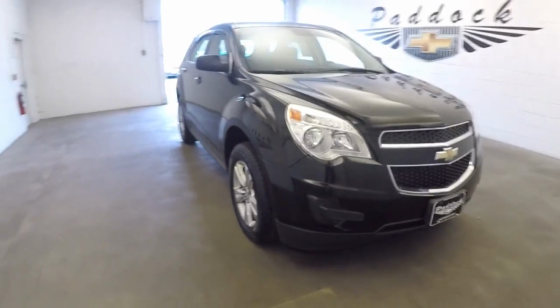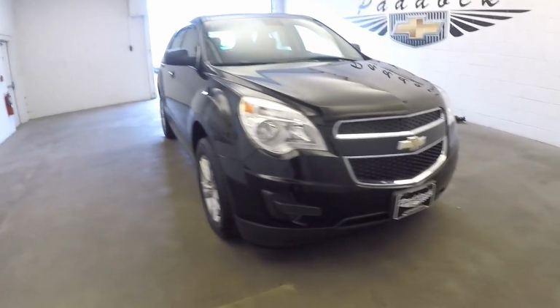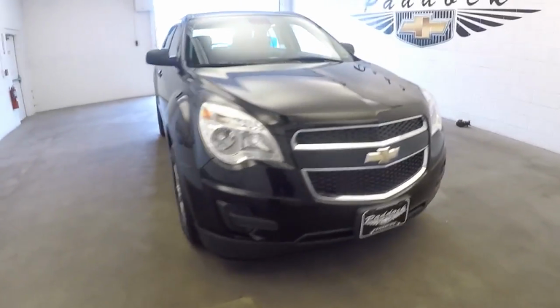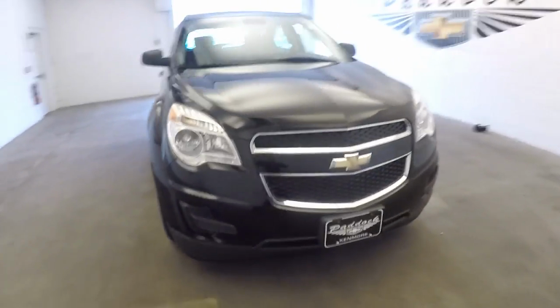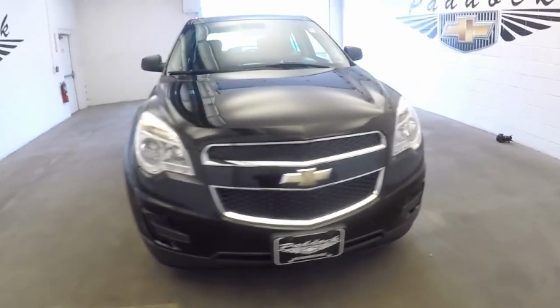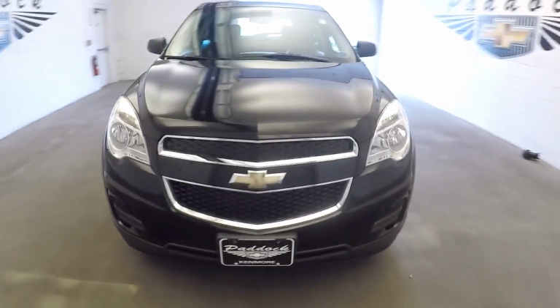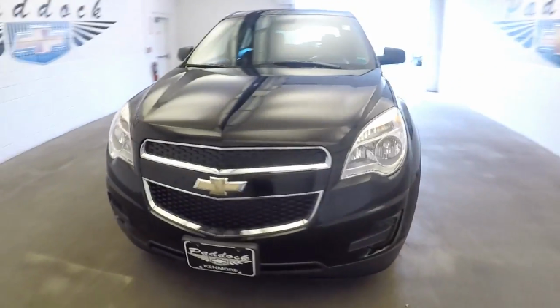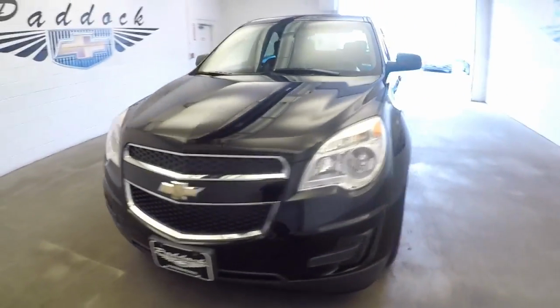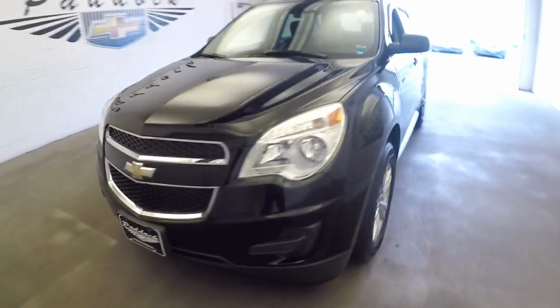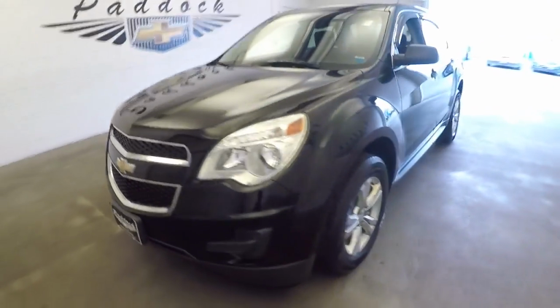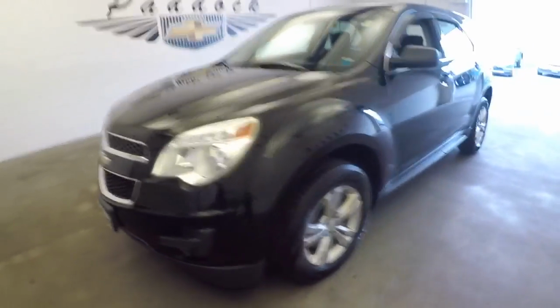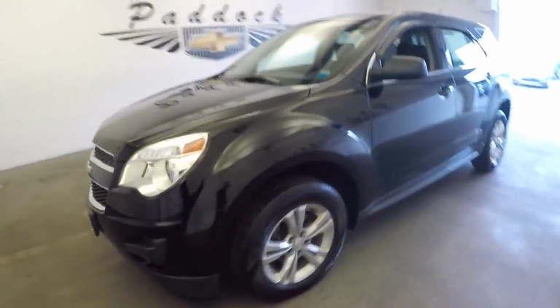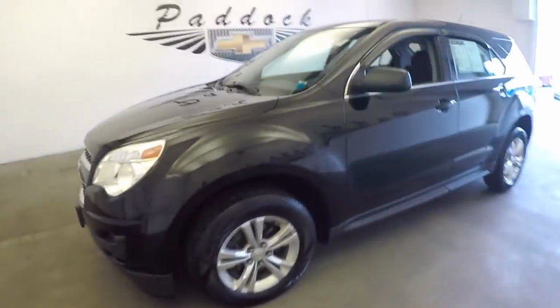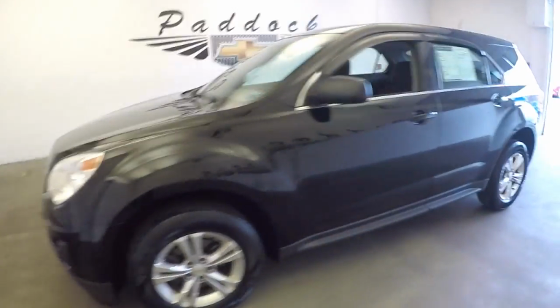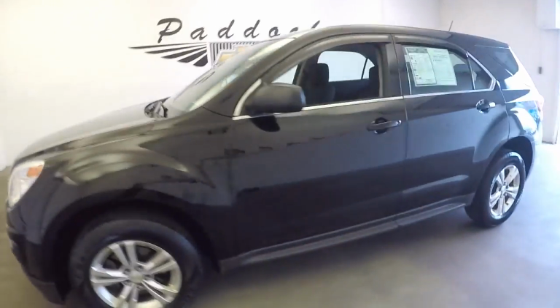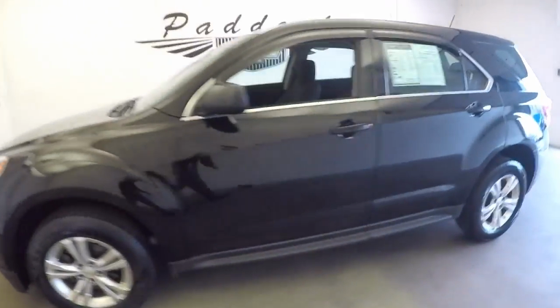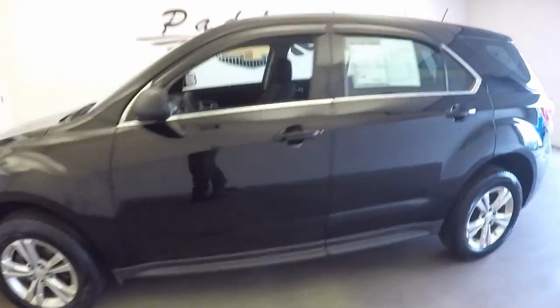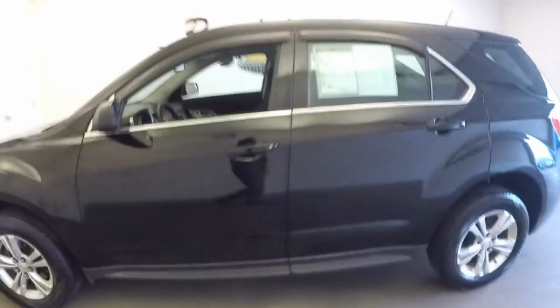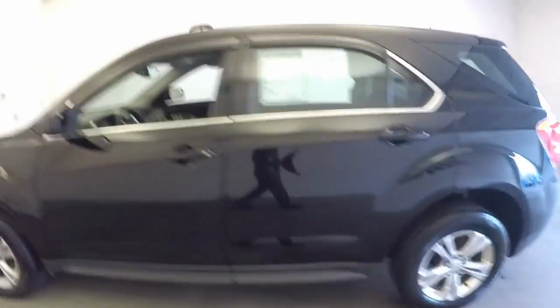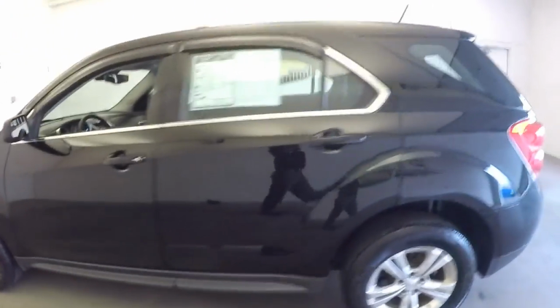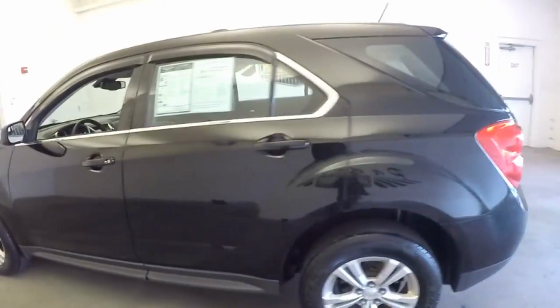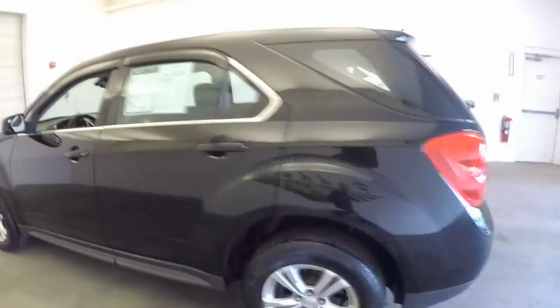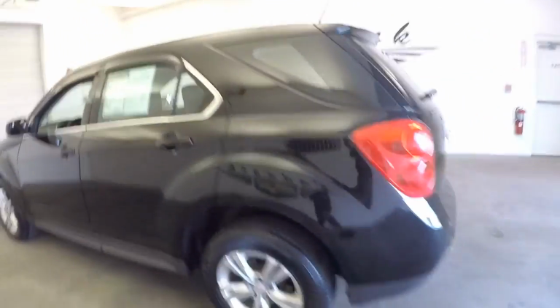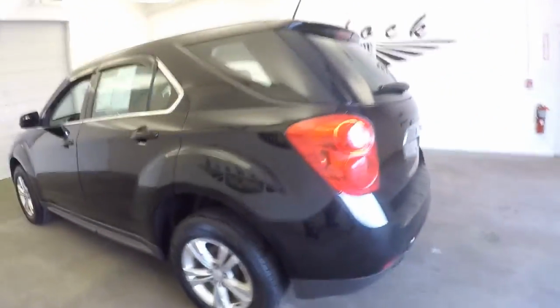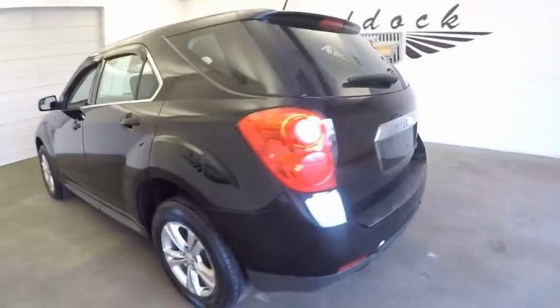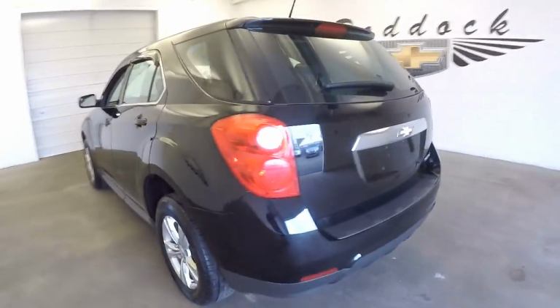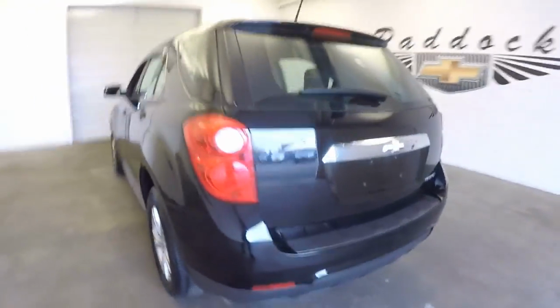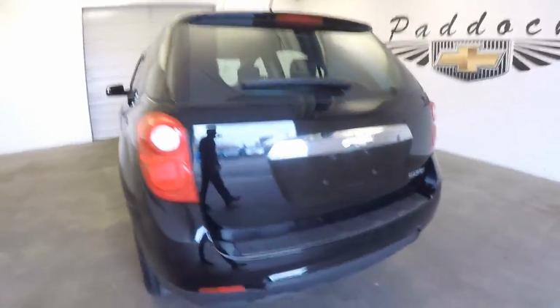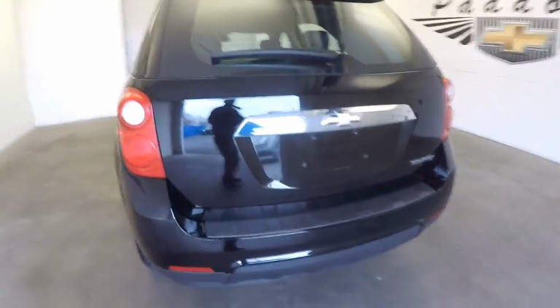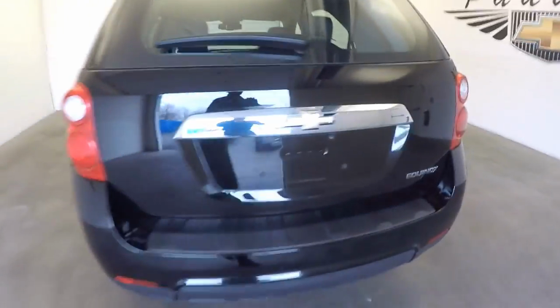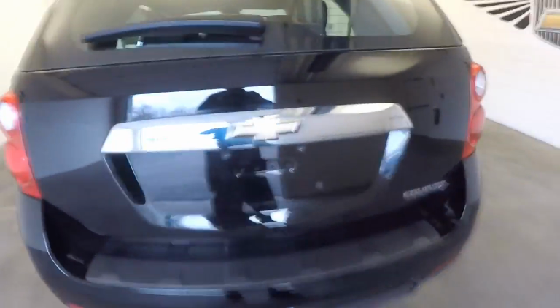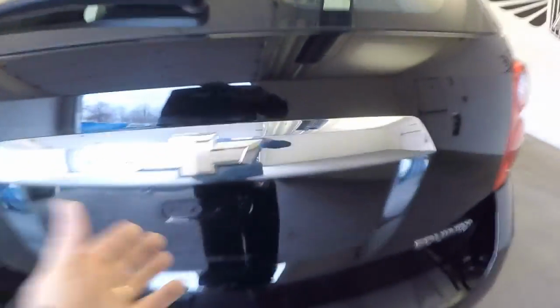Here's a 2013 Chevrolet Equinox LS, black exterior paint. It's got some miles on it, but the exterior is in pretty good condition, so I'm sure the price will be right.